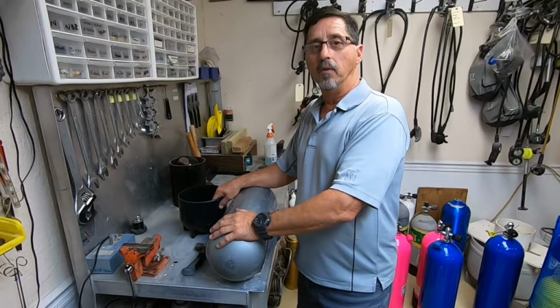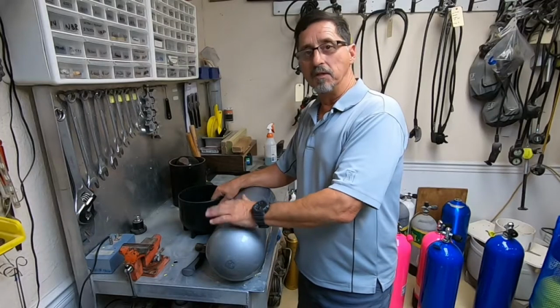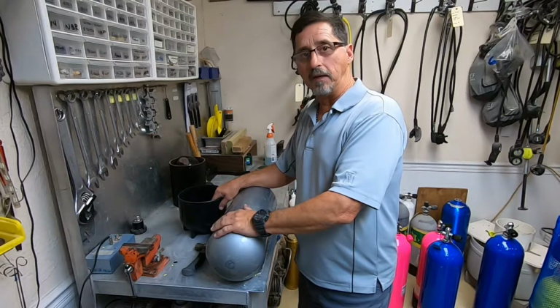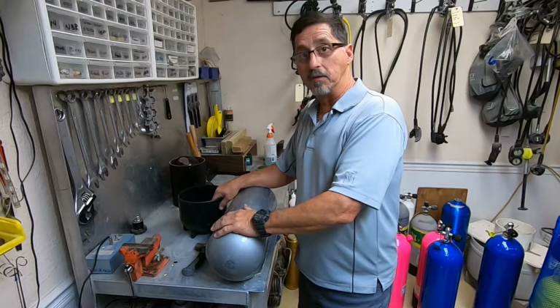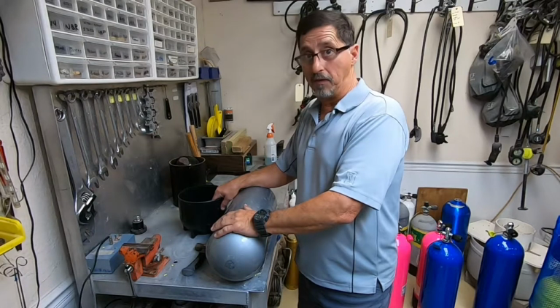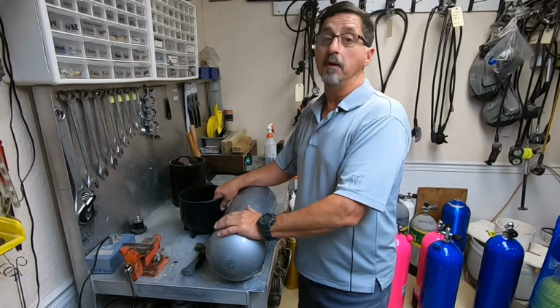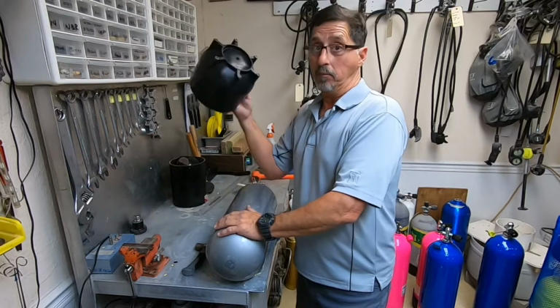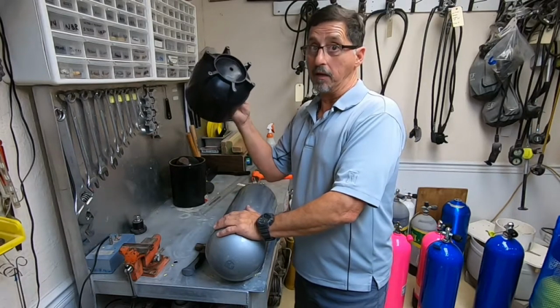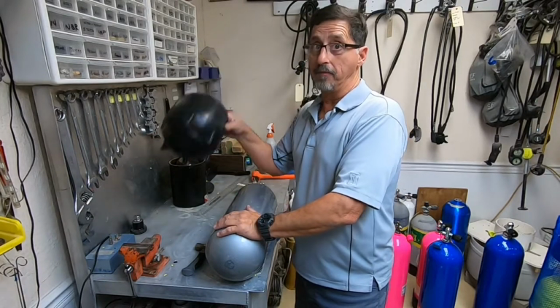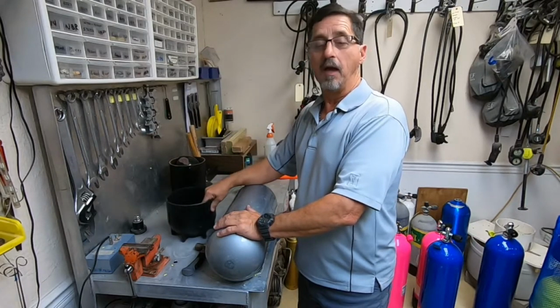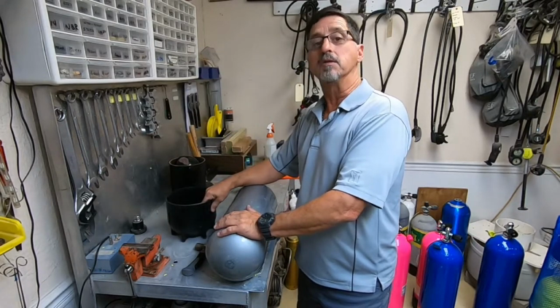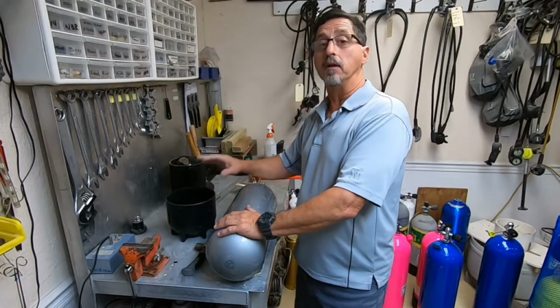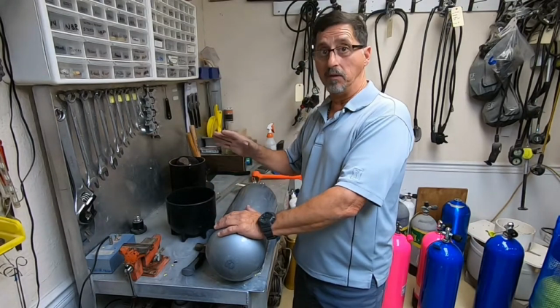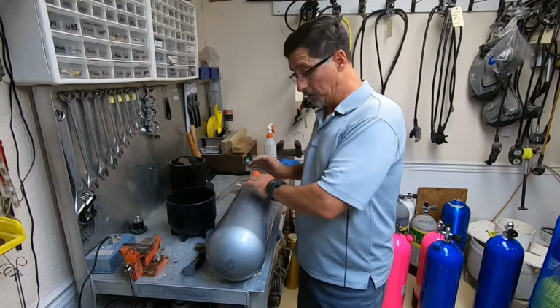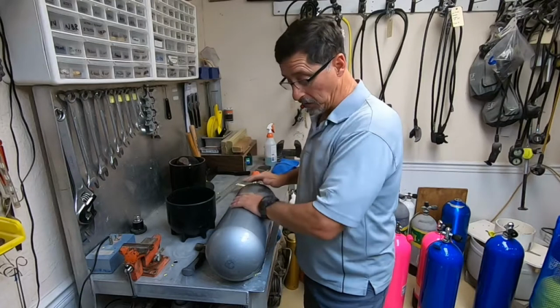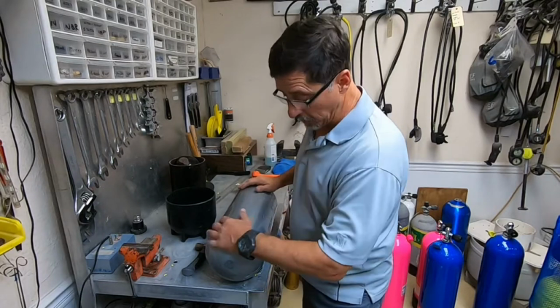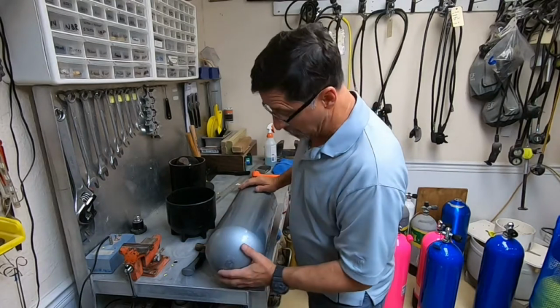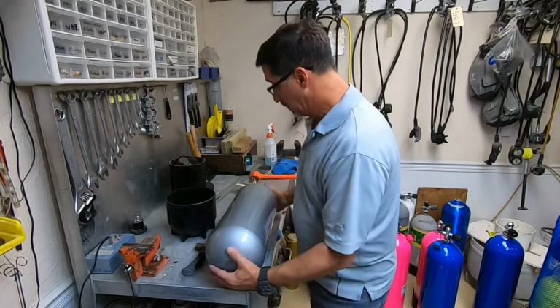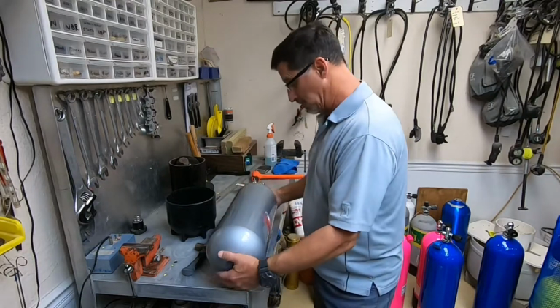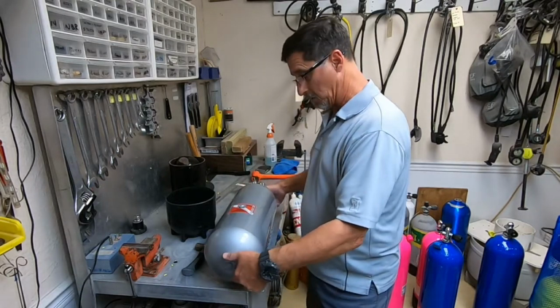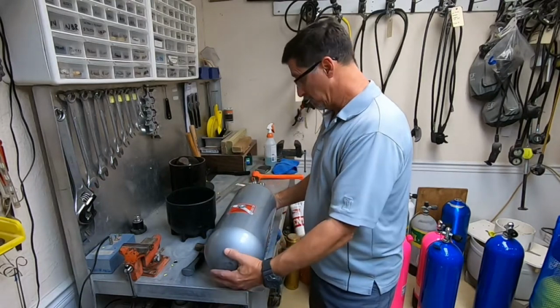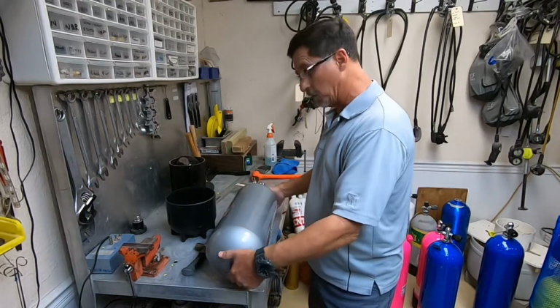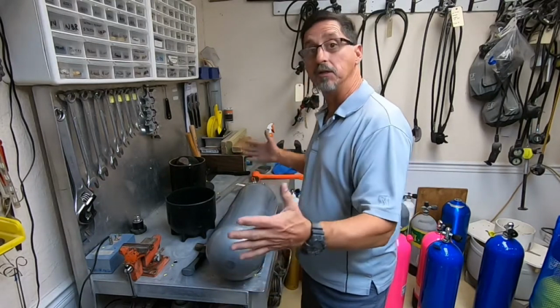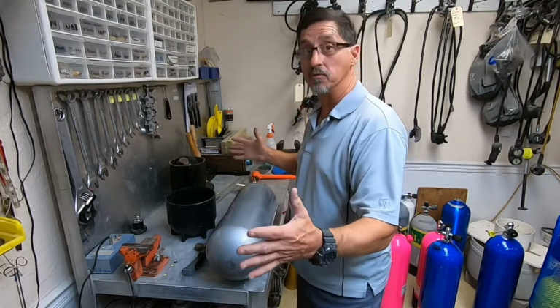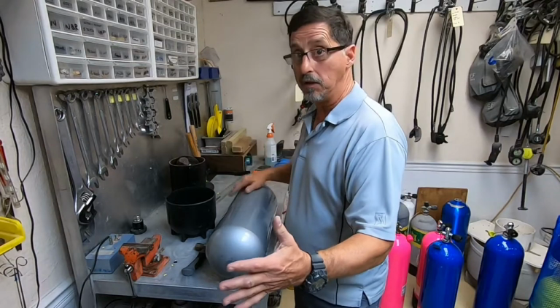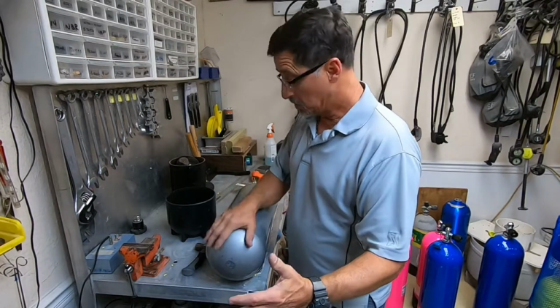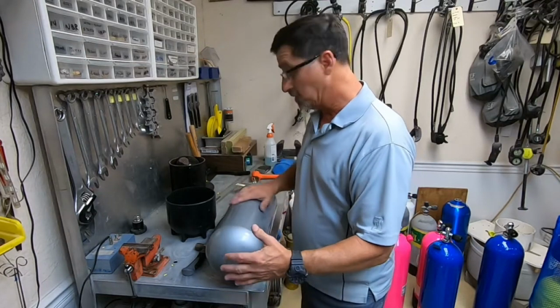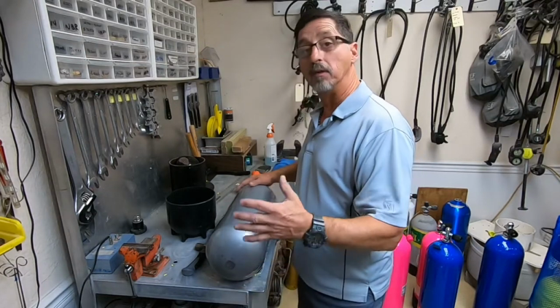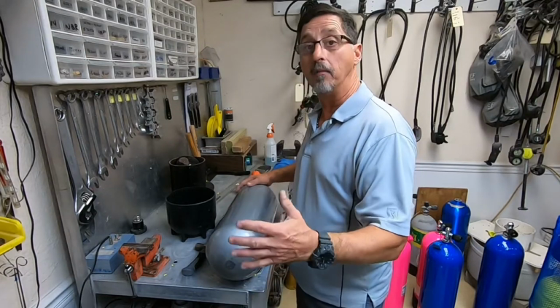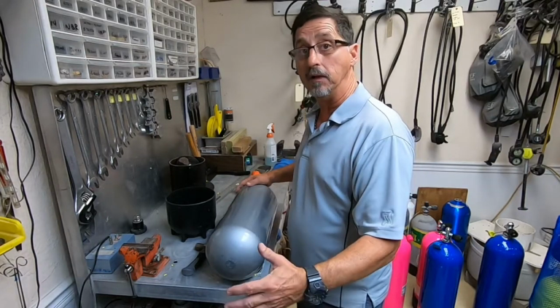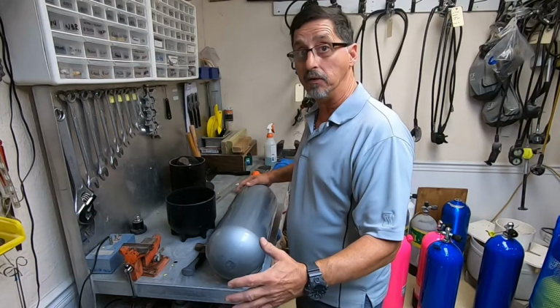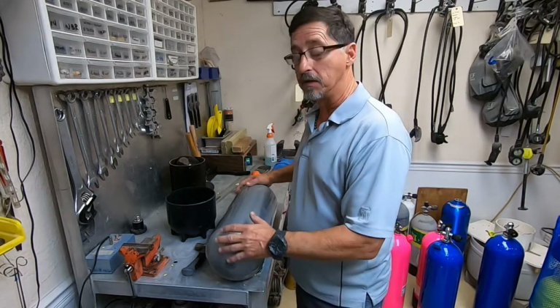When visually inspecting a steel tank for hydro, the boot's got to come off. We do the same thing that we did with the aluminum: the exterior, the bottom, spin the tank around. This one actually looks really good, so I don't need to spend much time on the exterior of this tank.